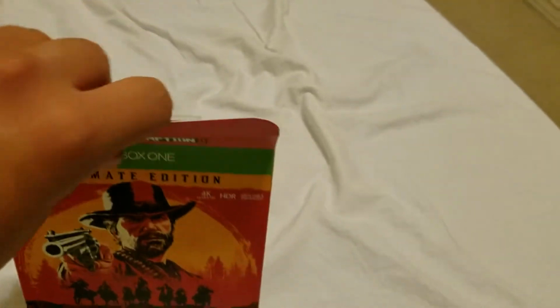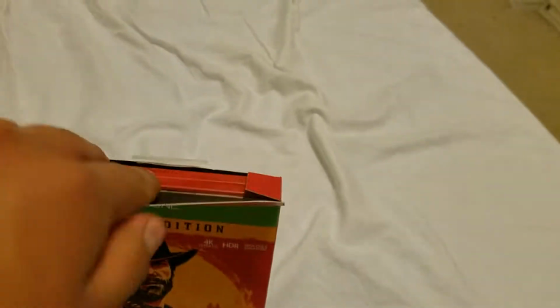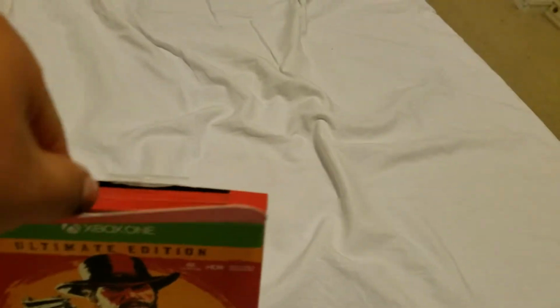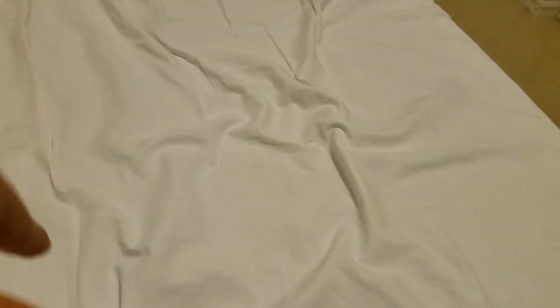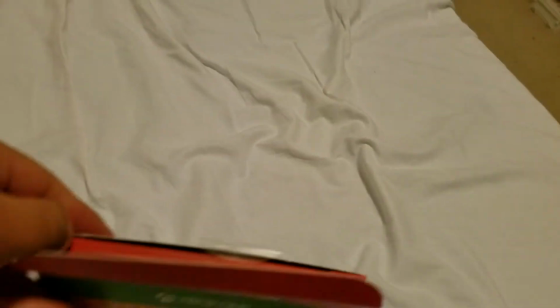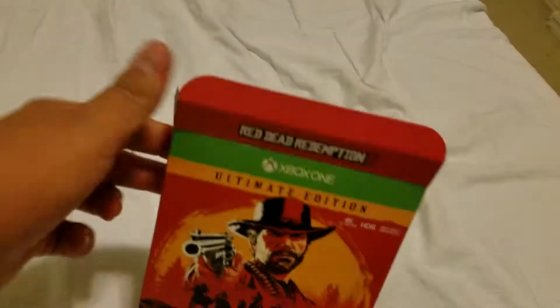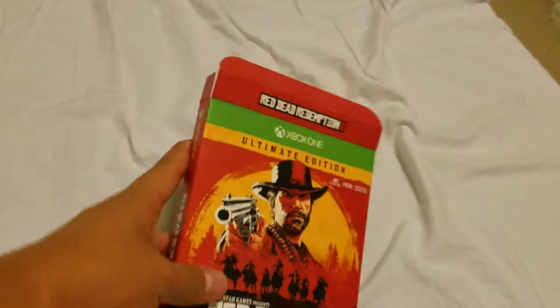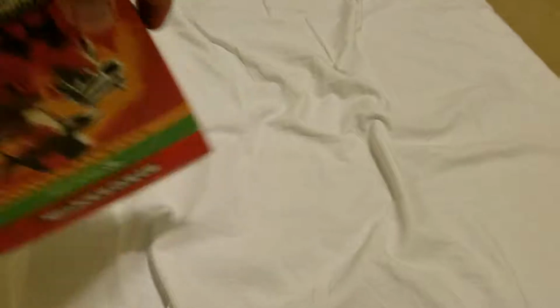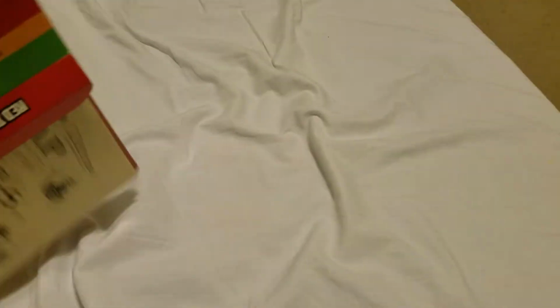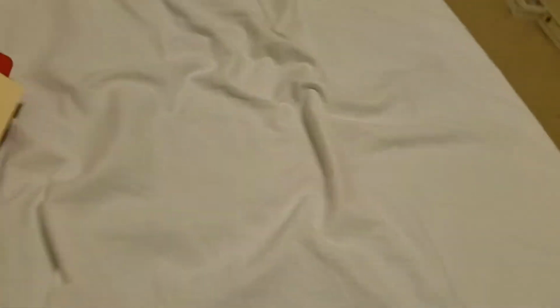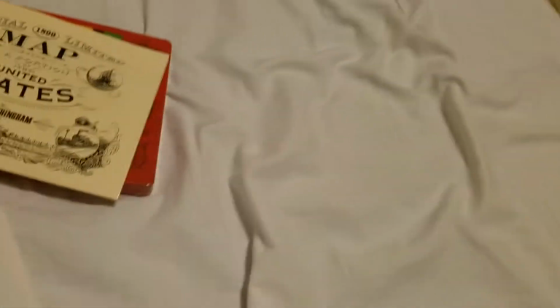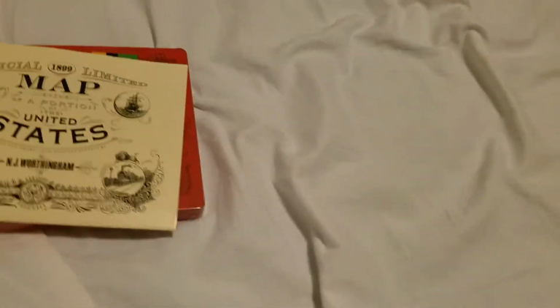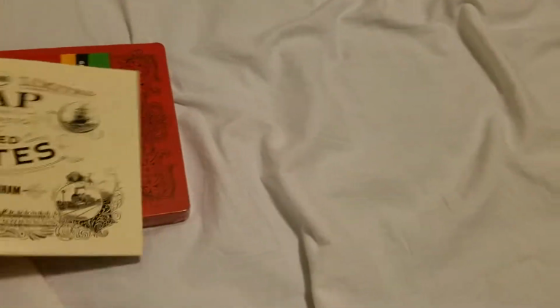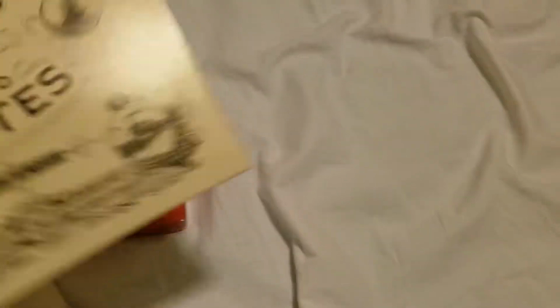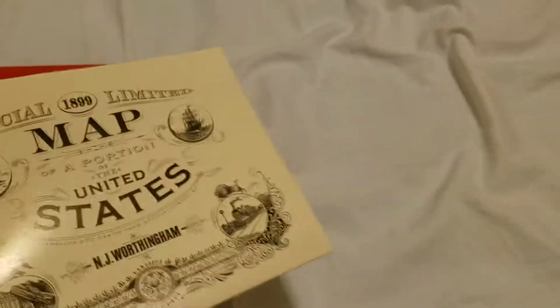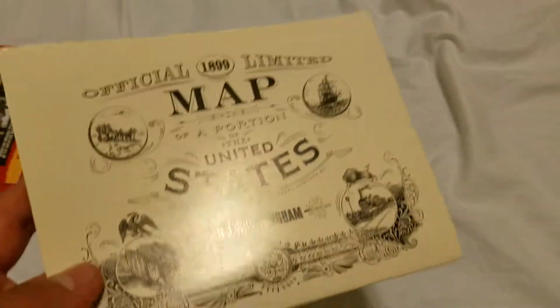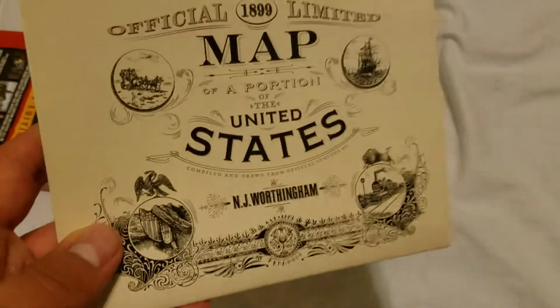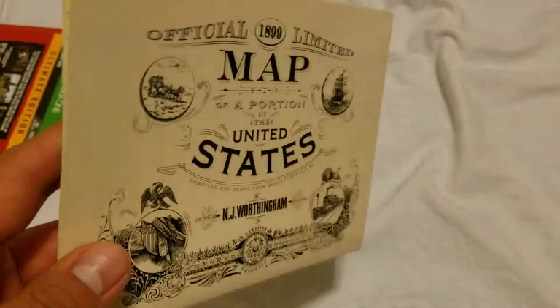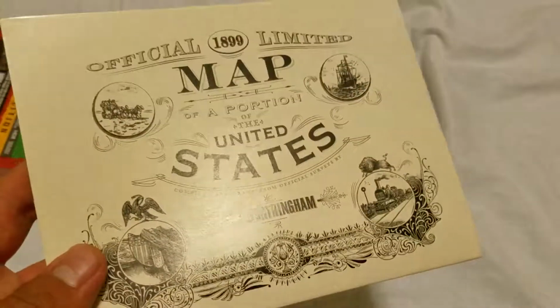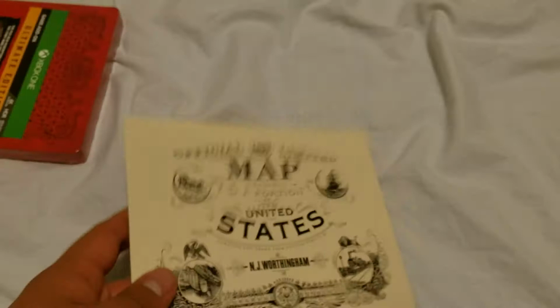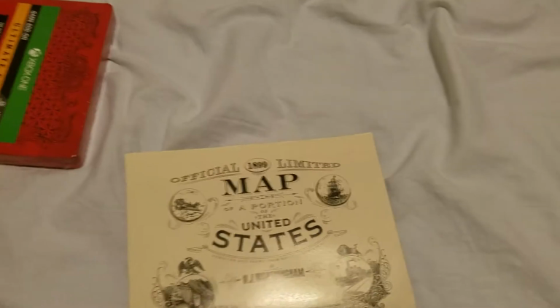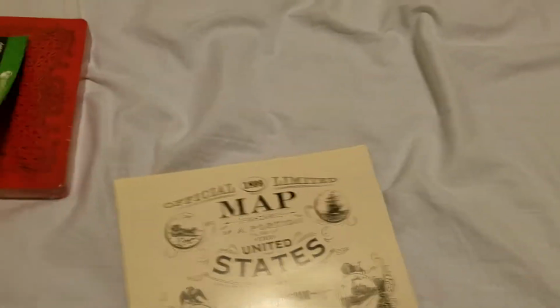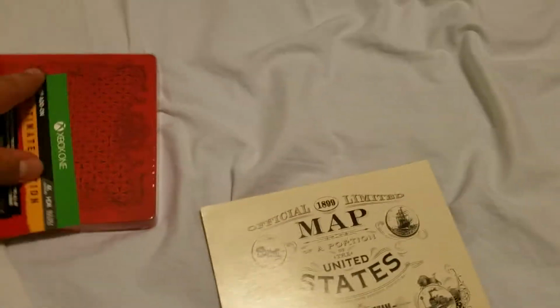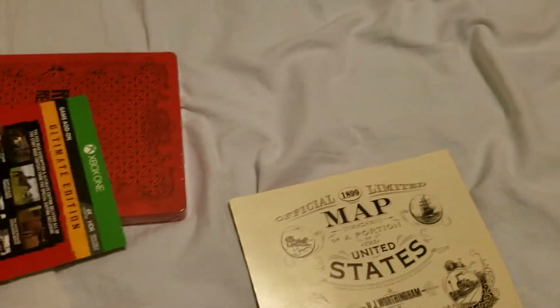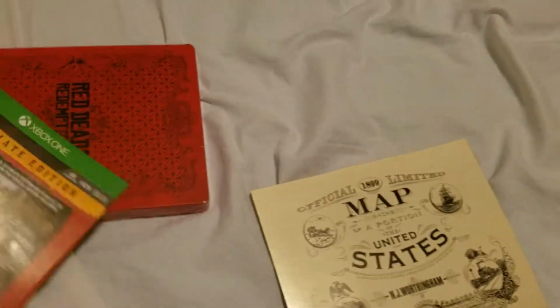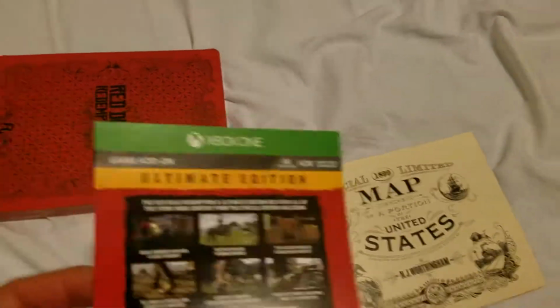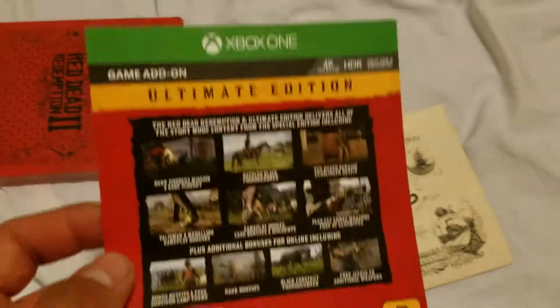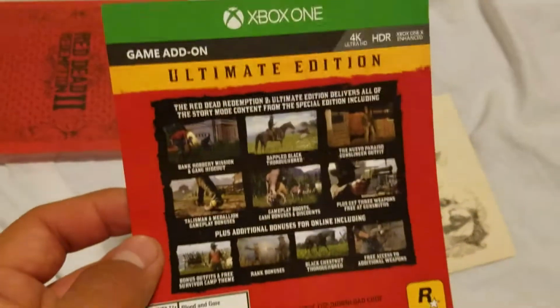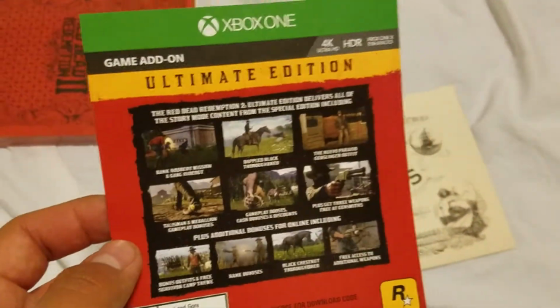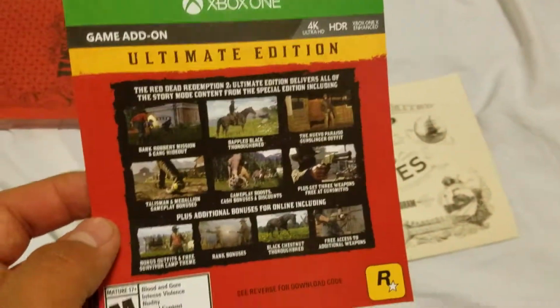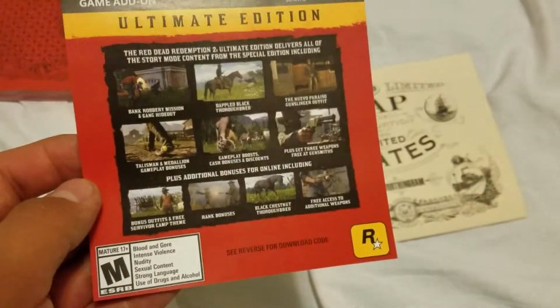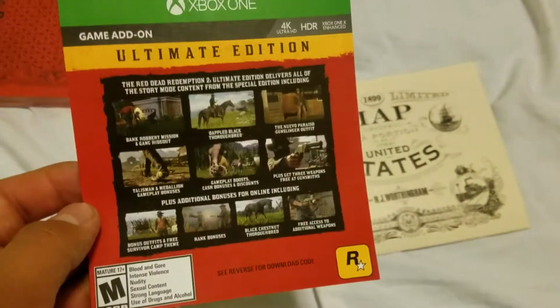There we go — the steelbook! And a little map for the game right here. Let me see this. And Ultimate Edition content right here.